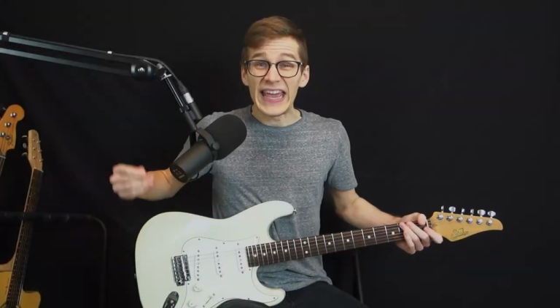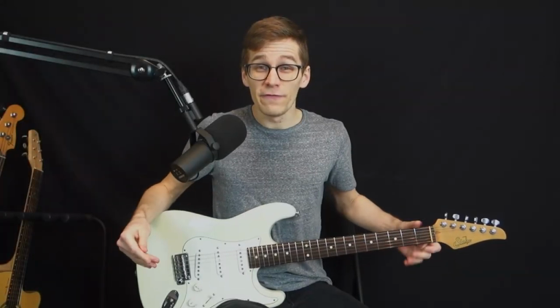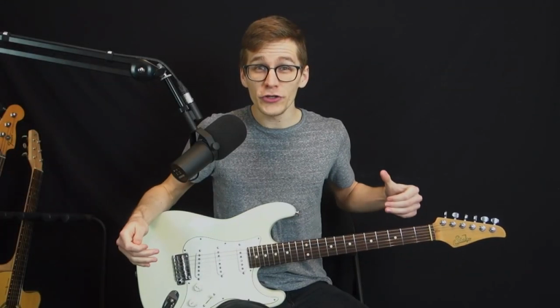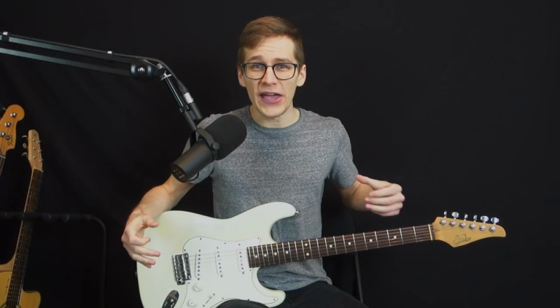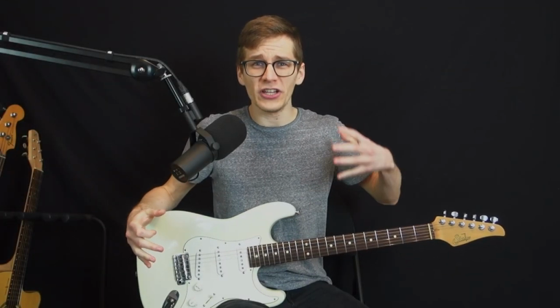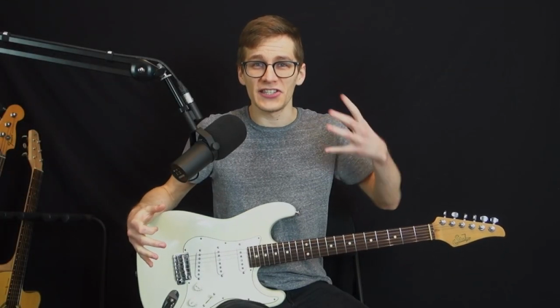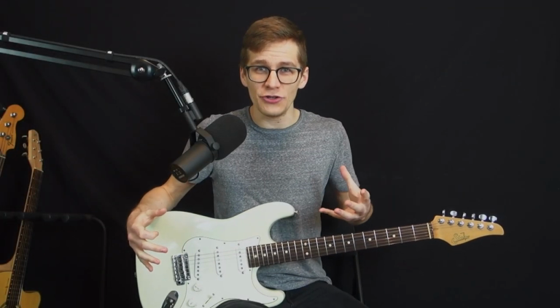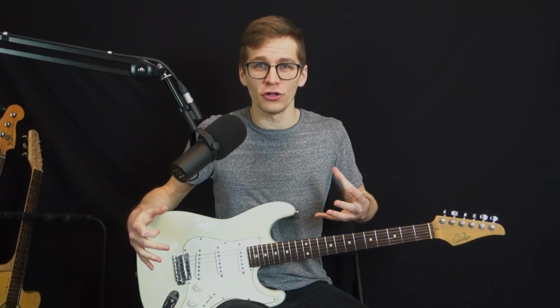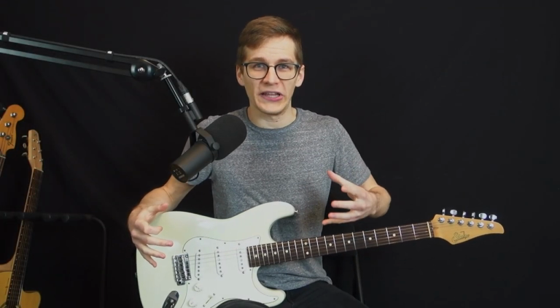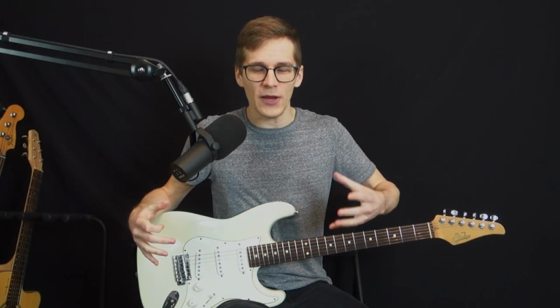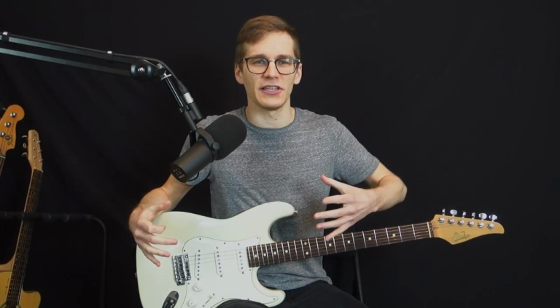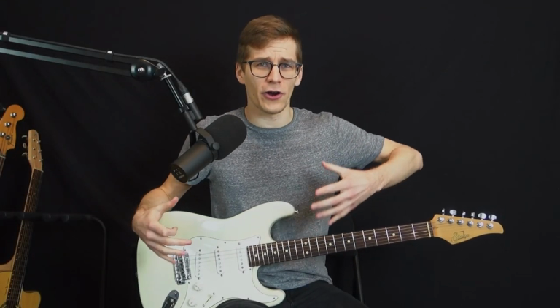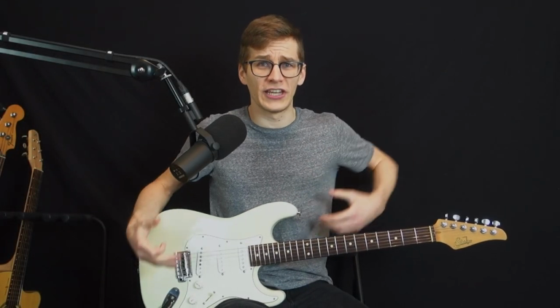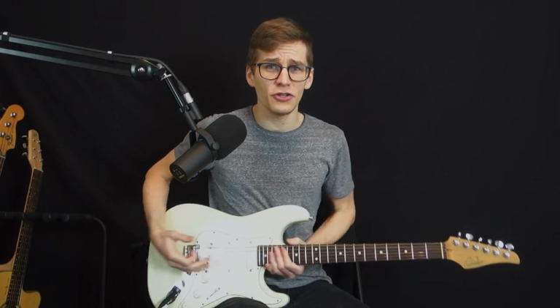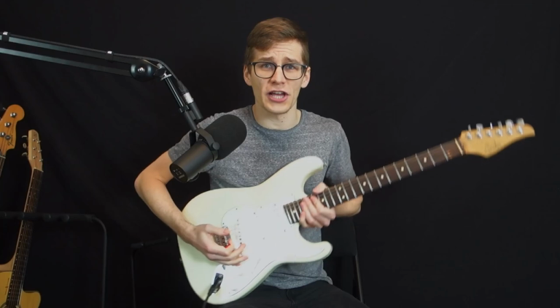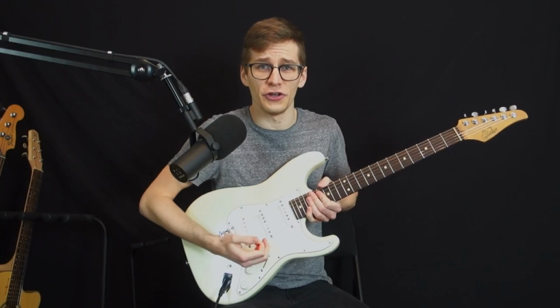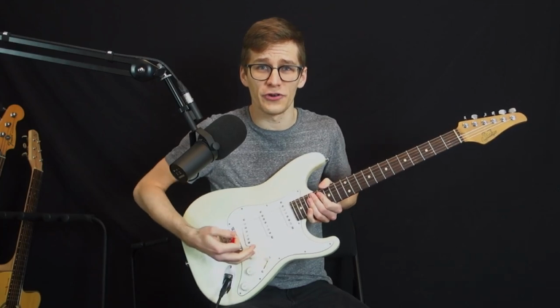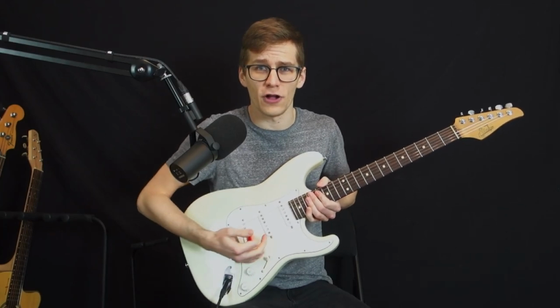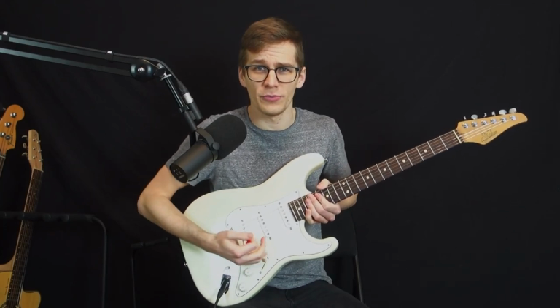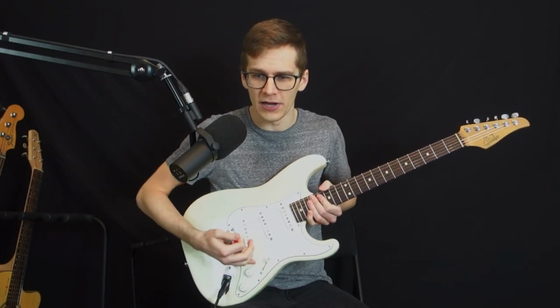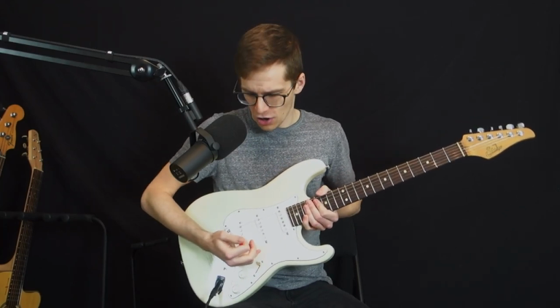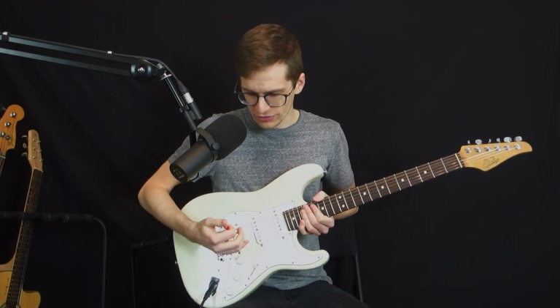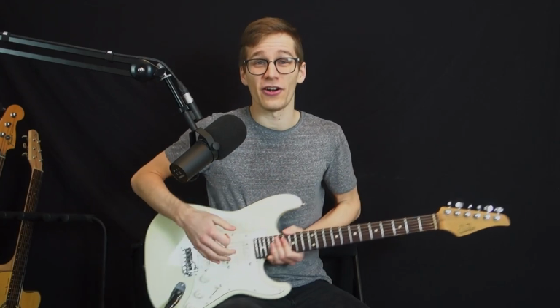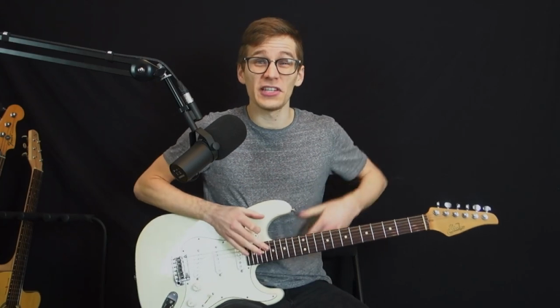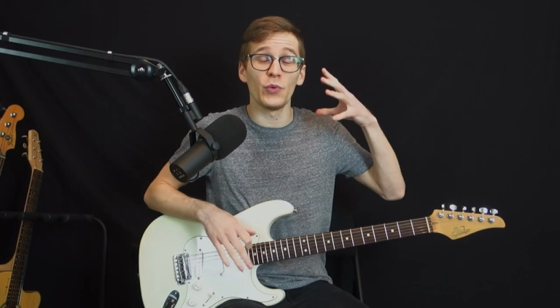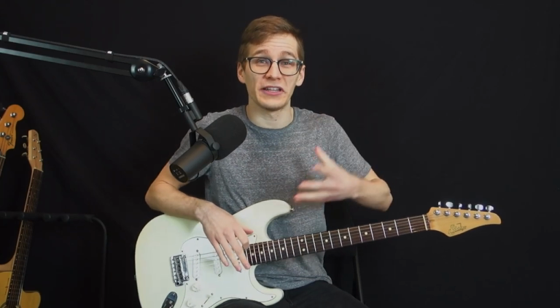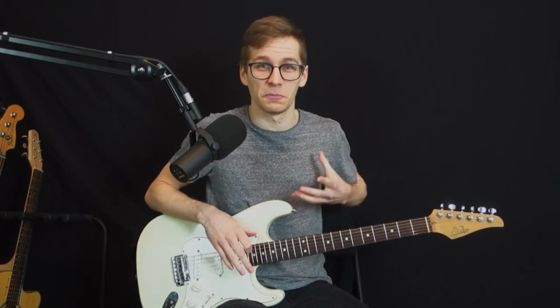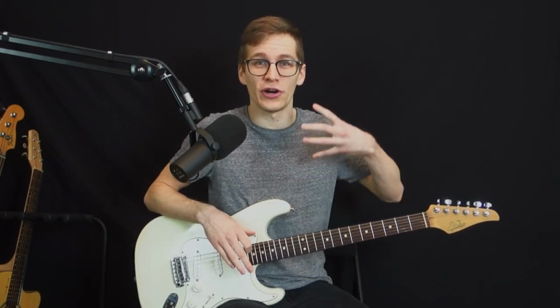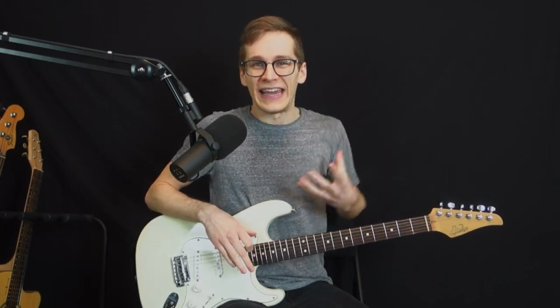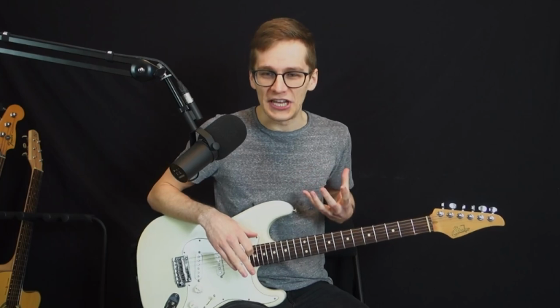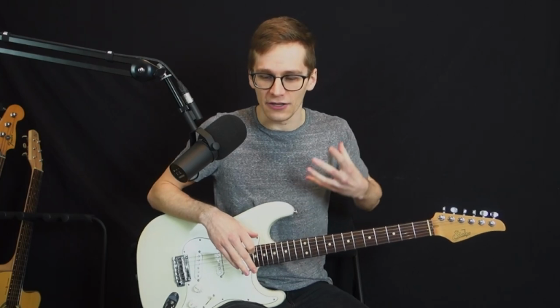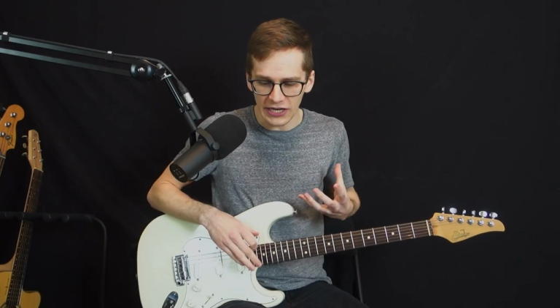Is a volume pedal essential to play ambient guitar, or can you just use your volume knob on your guitar? This is what we will explore in today's video.